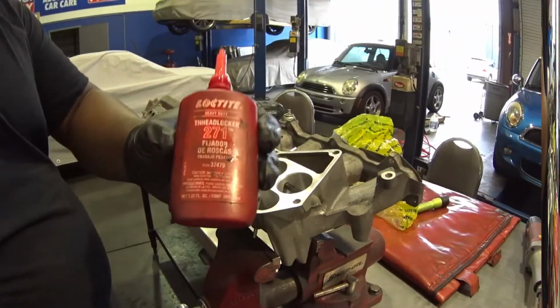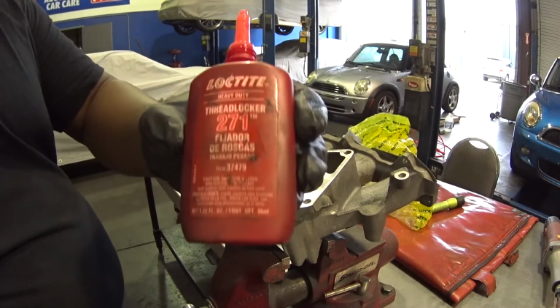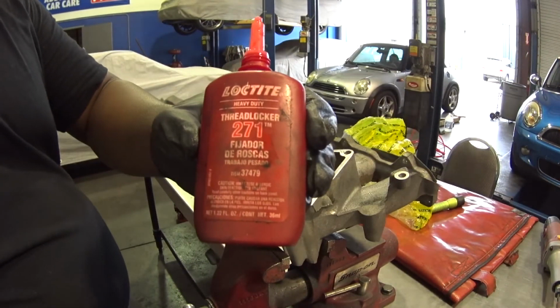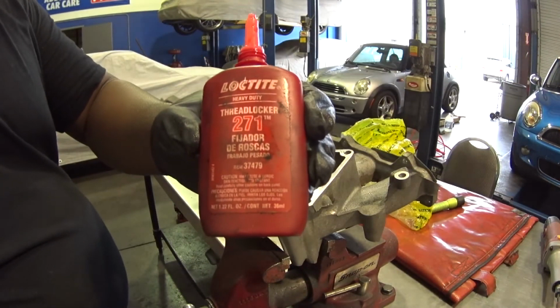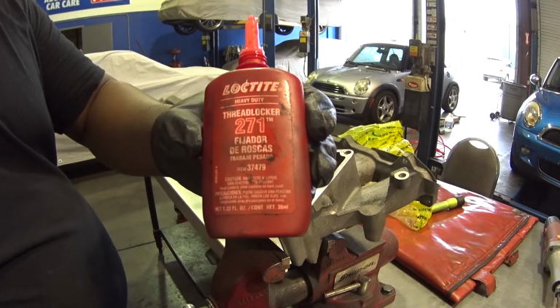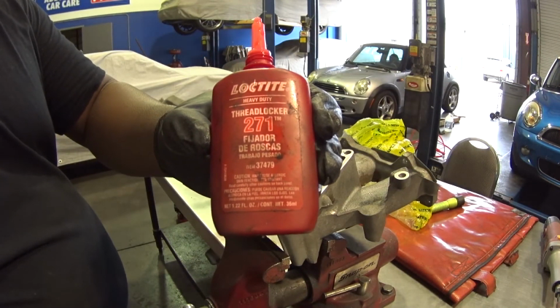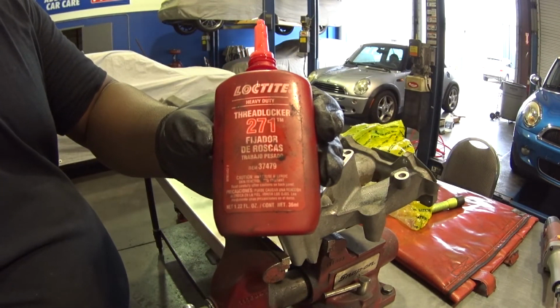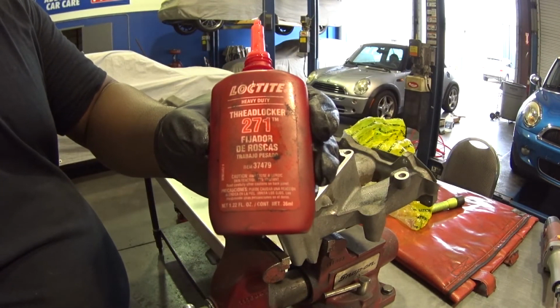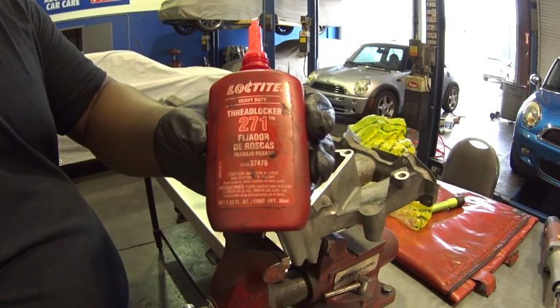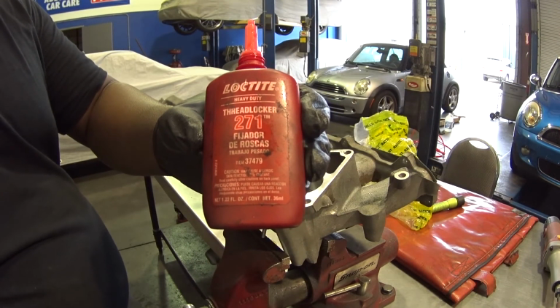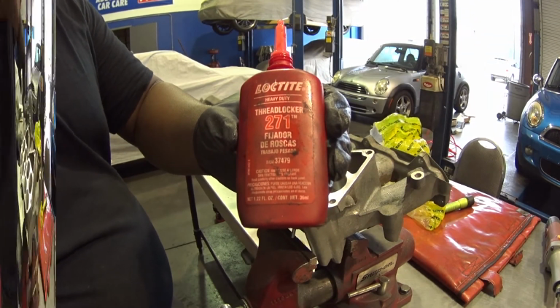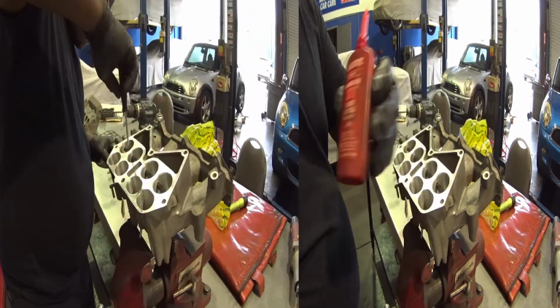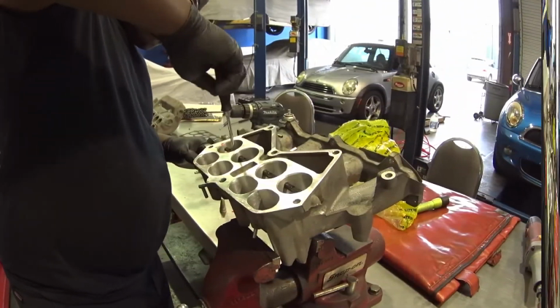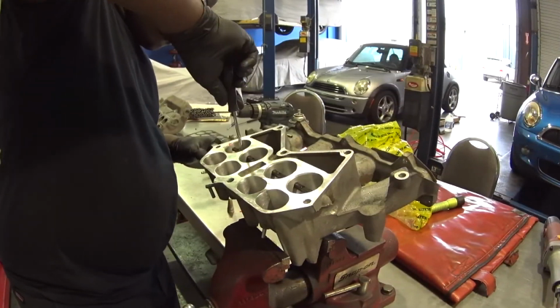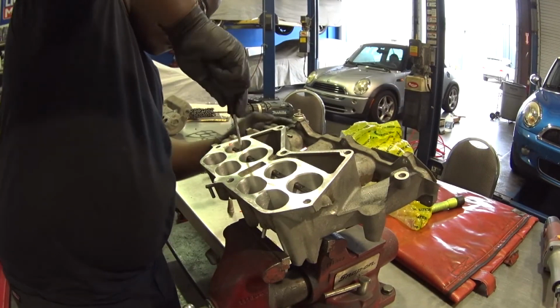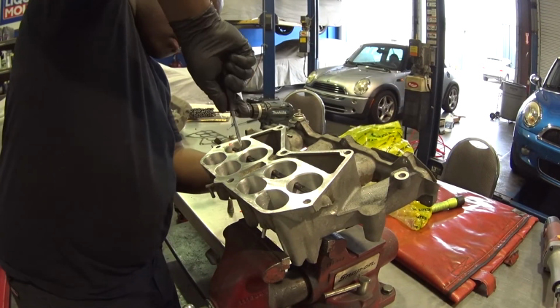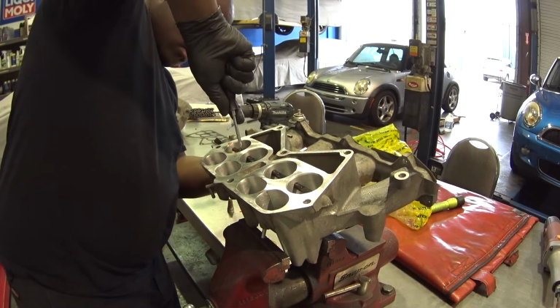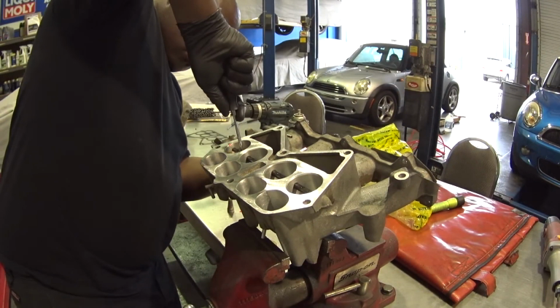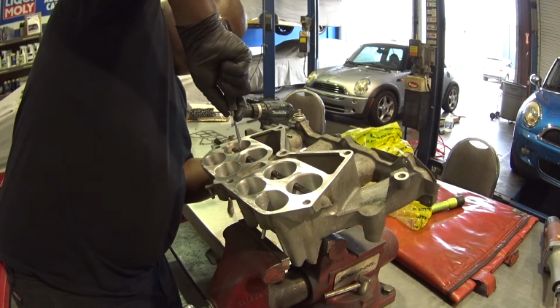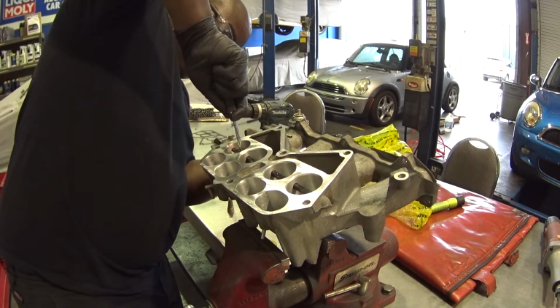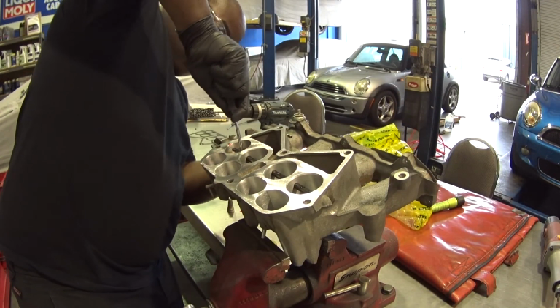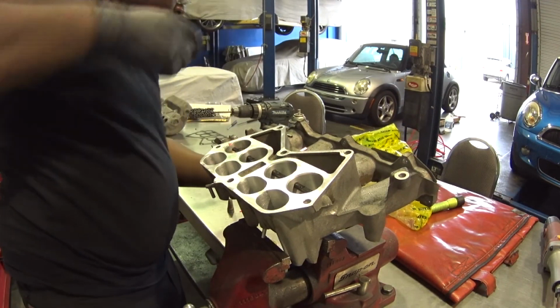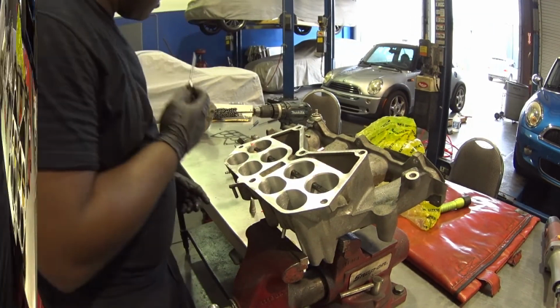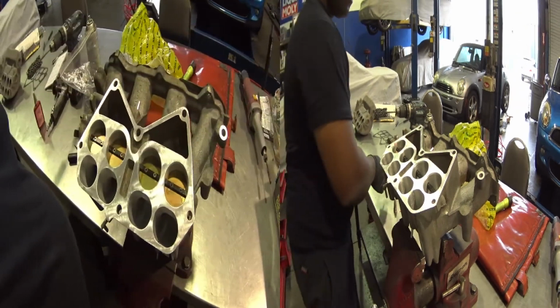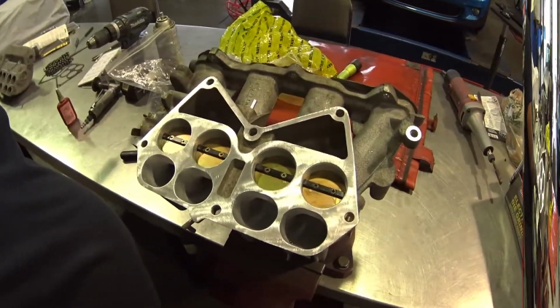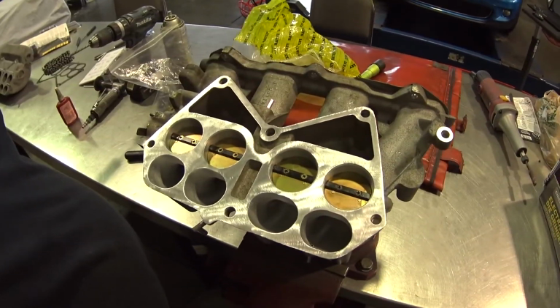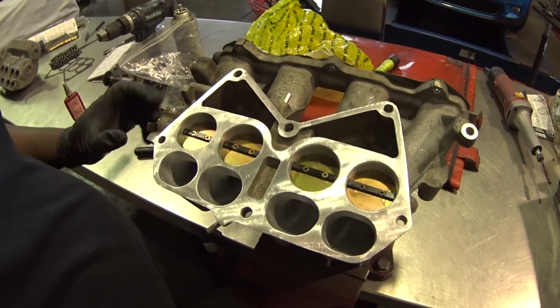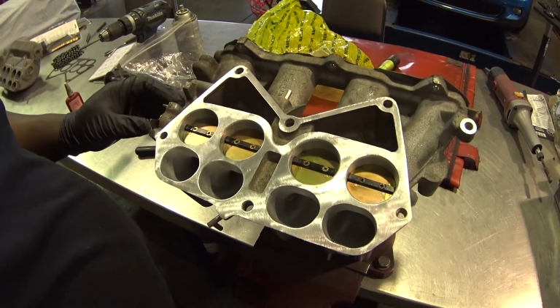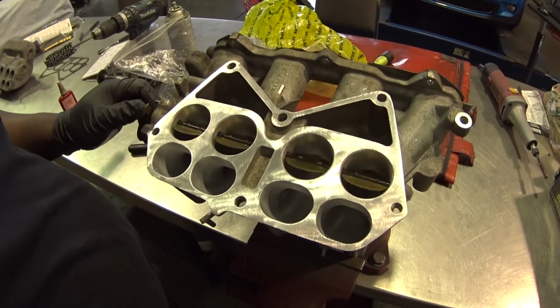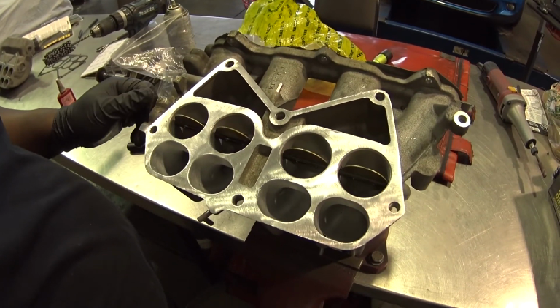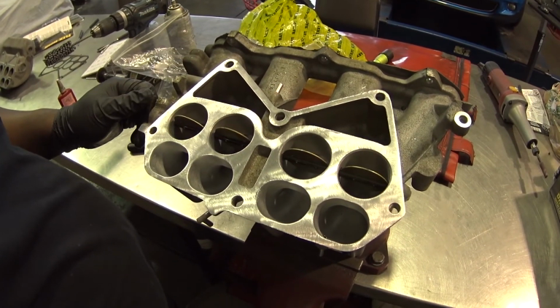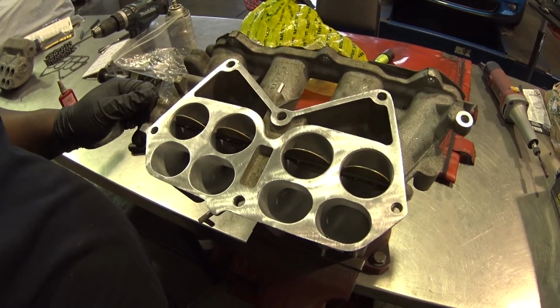This is what they look like fully assembled, and now the manifold is ready to install.